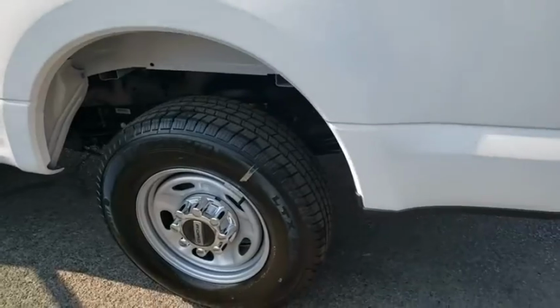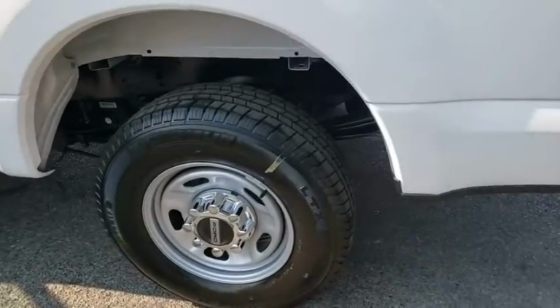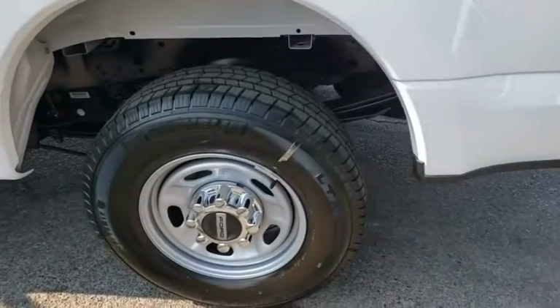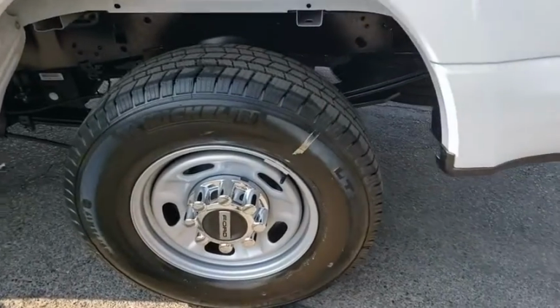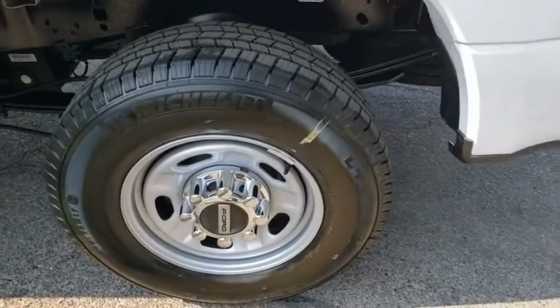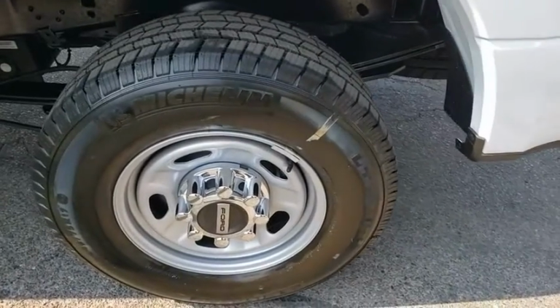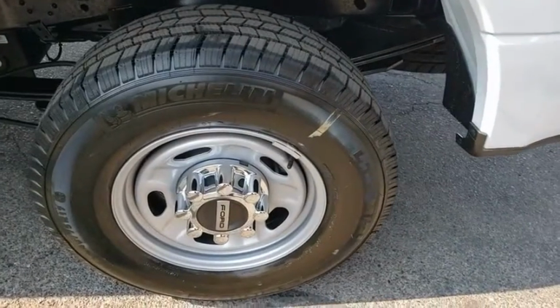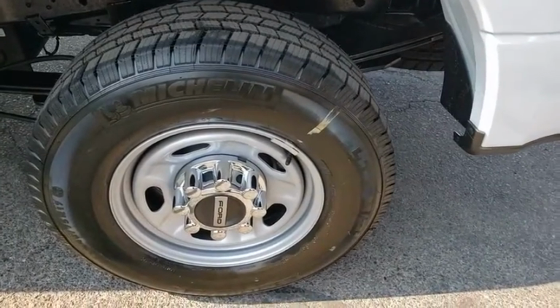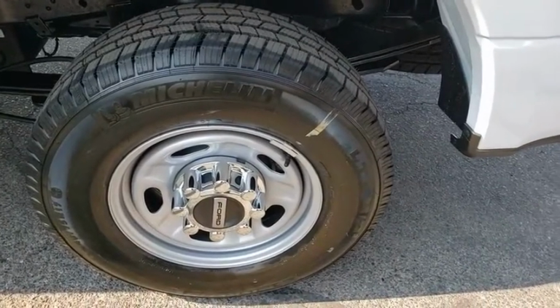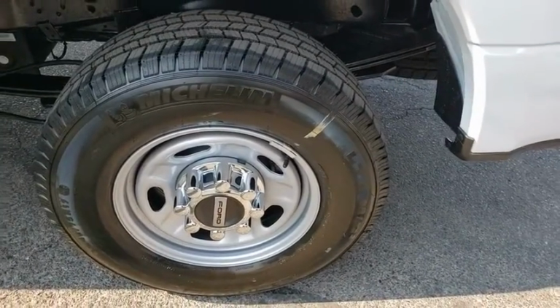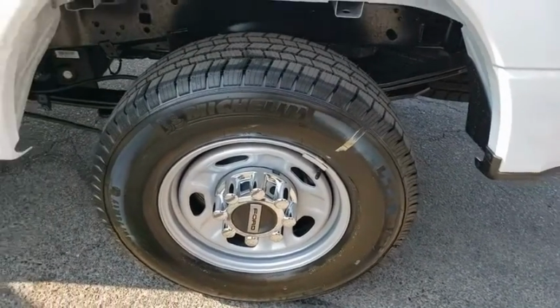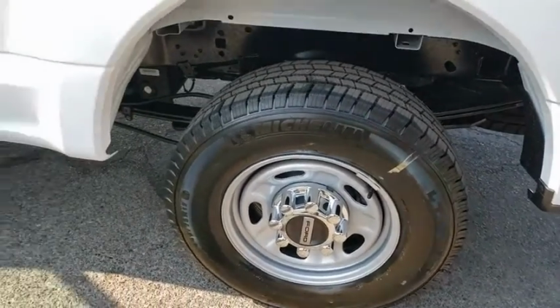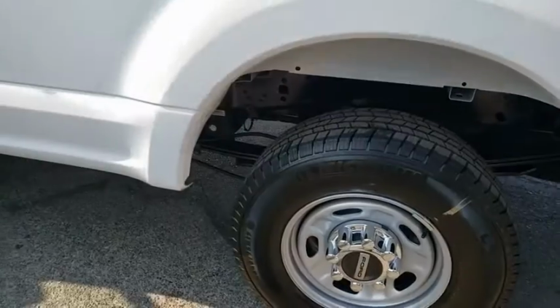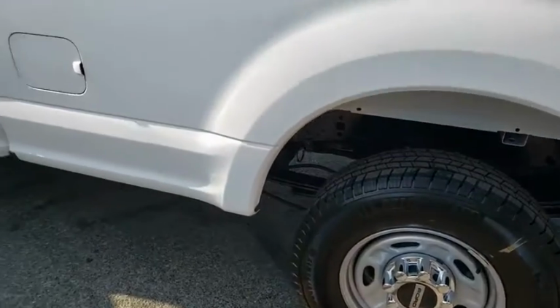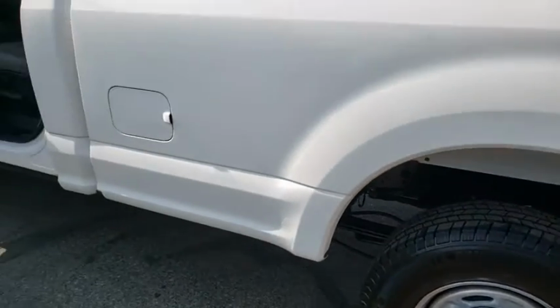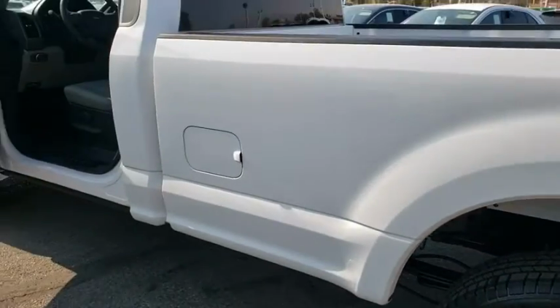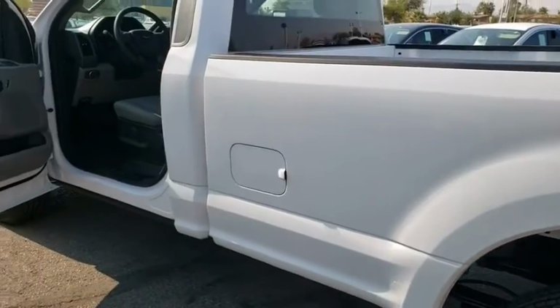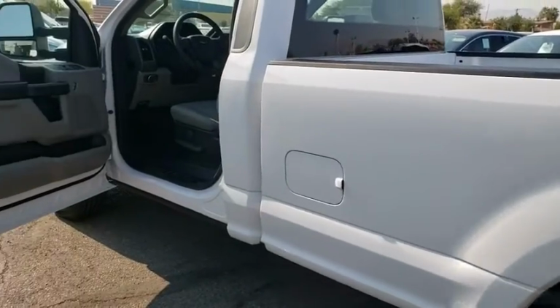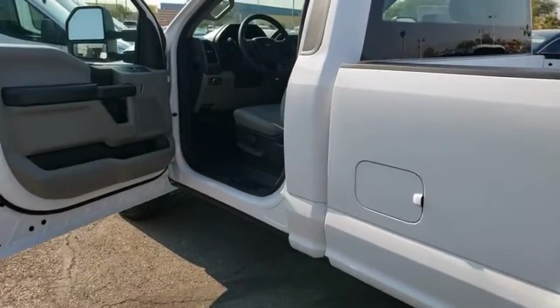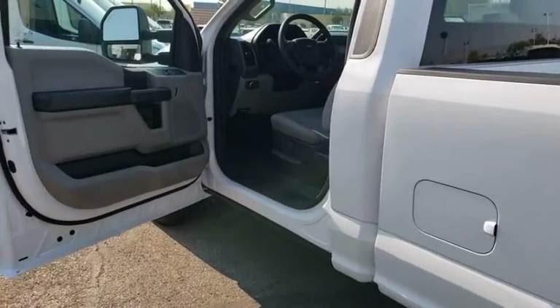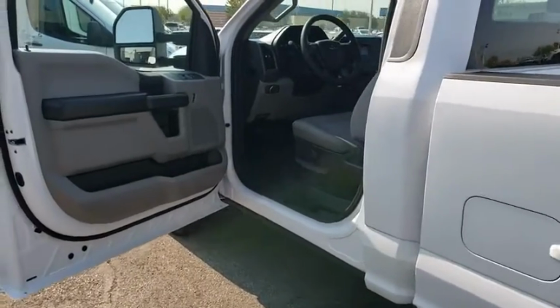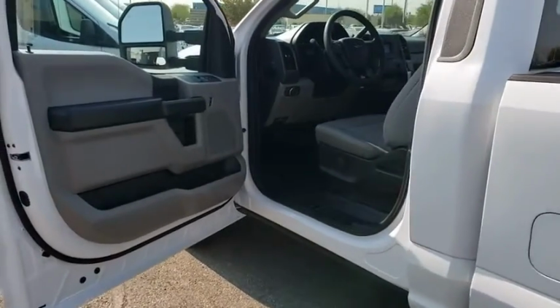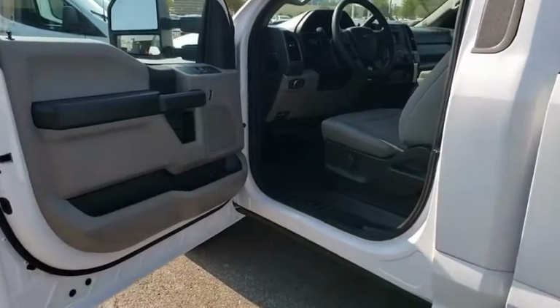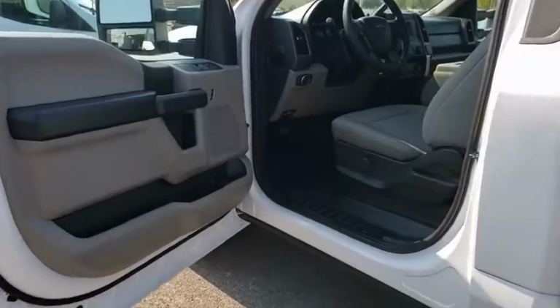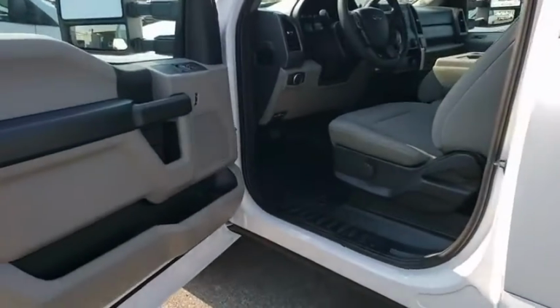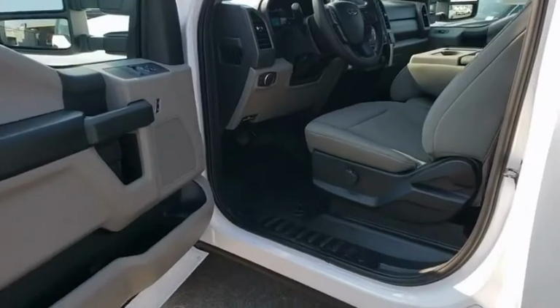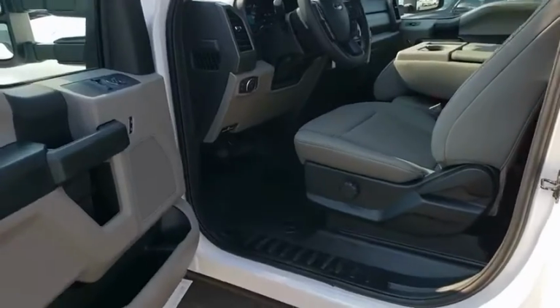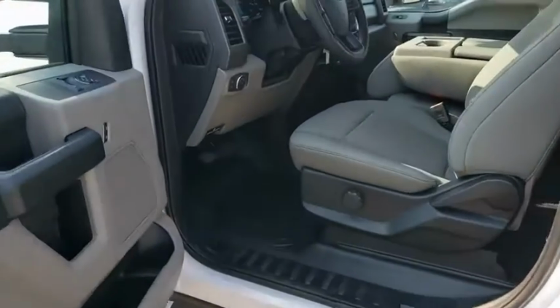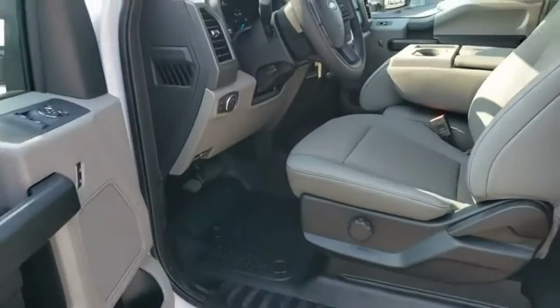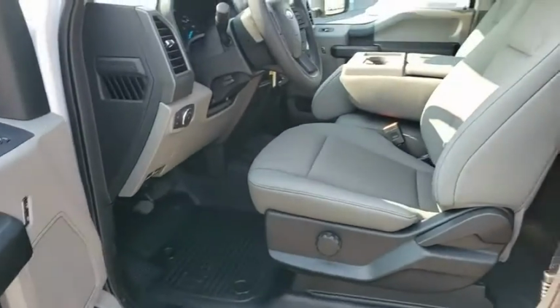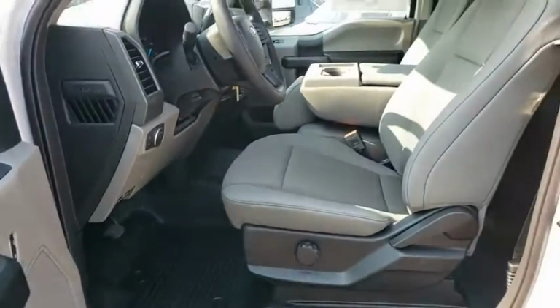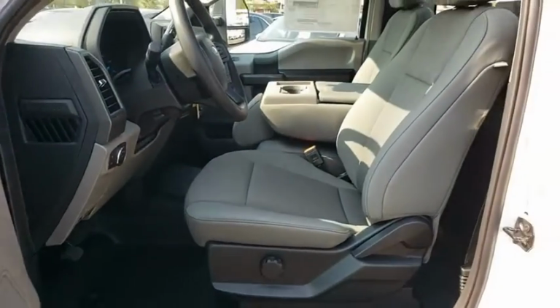Brake assist, tachometer, tilt steering wheel, front reading lamp, steering wheel cruise control, passenger vanity mirror, power equipment group, four-piece floor mat set, front wheel independent suspension, low tire pressure warning.